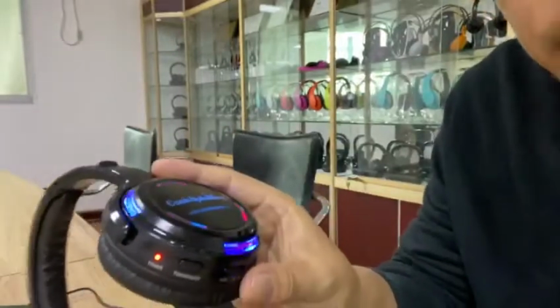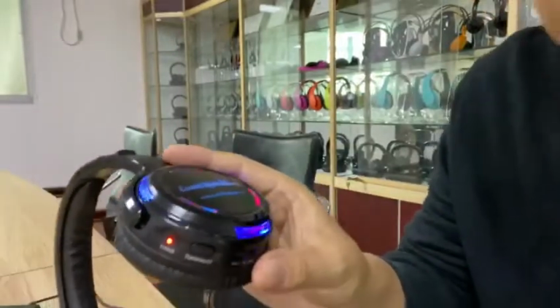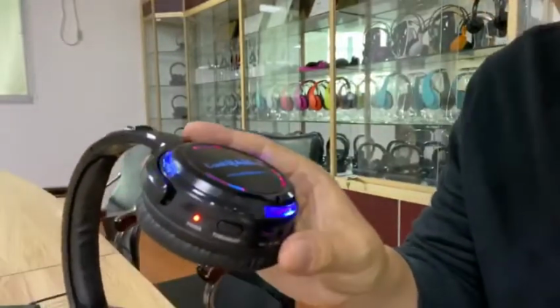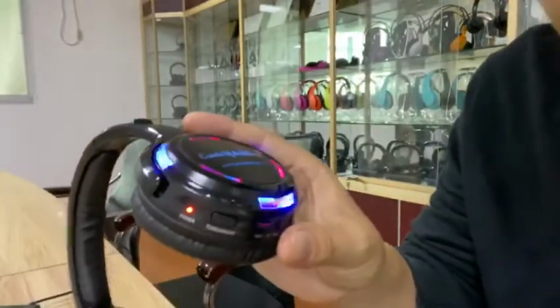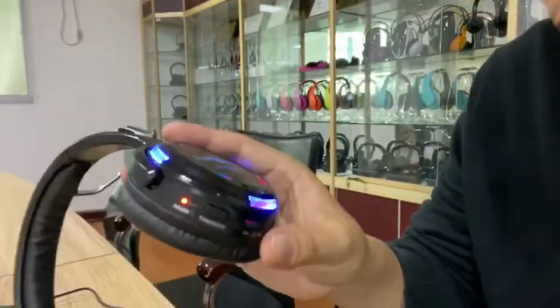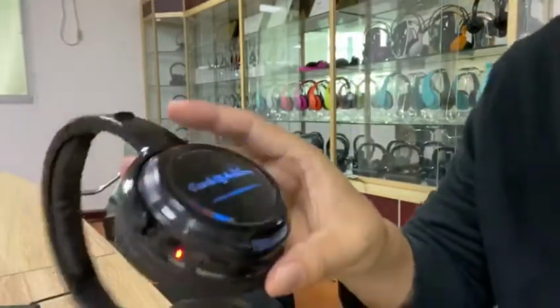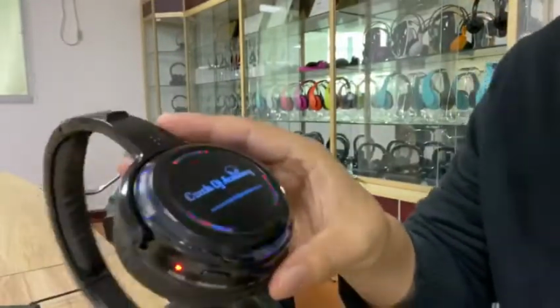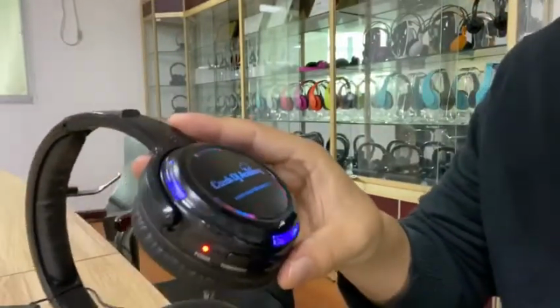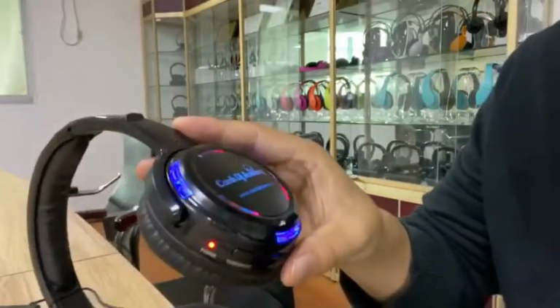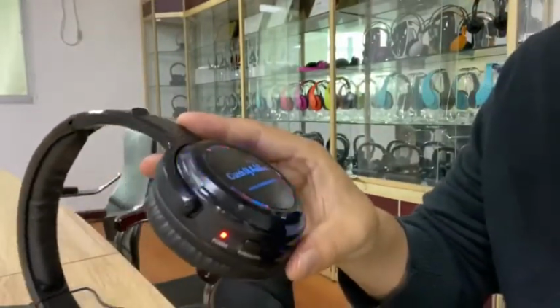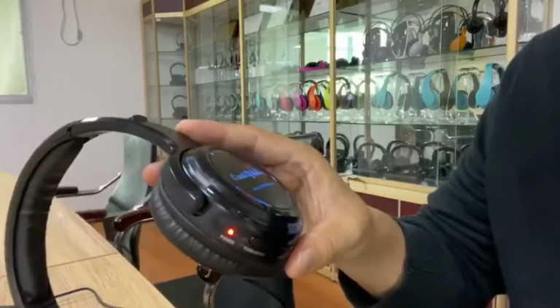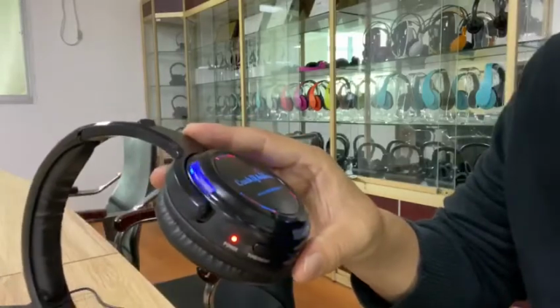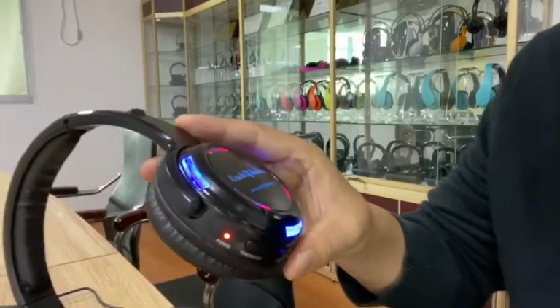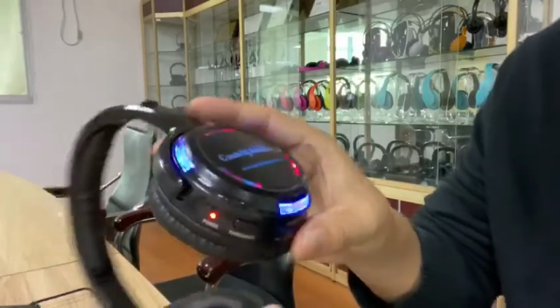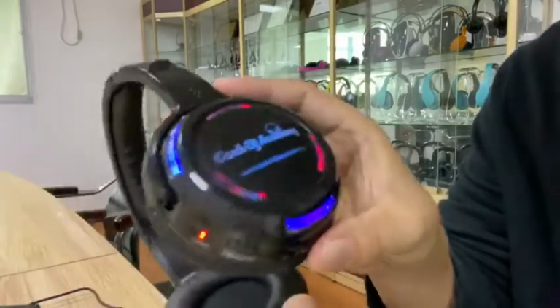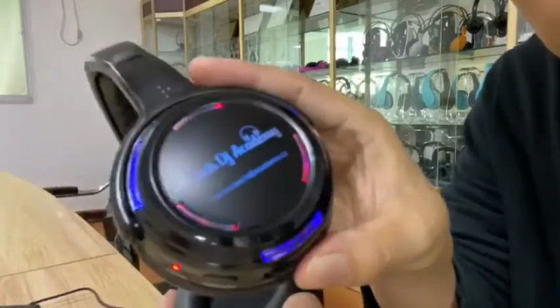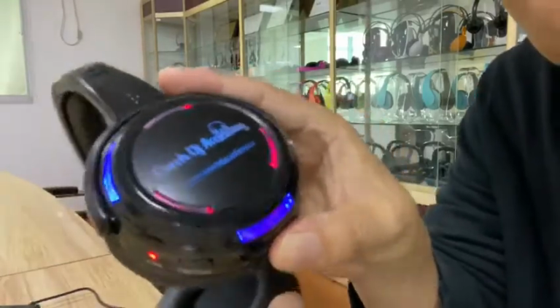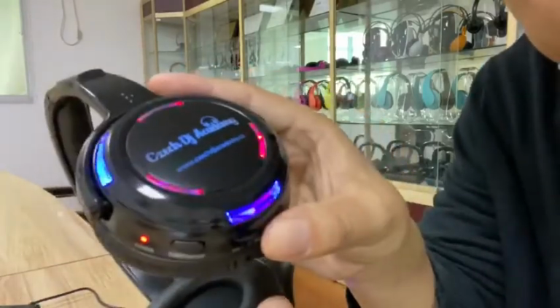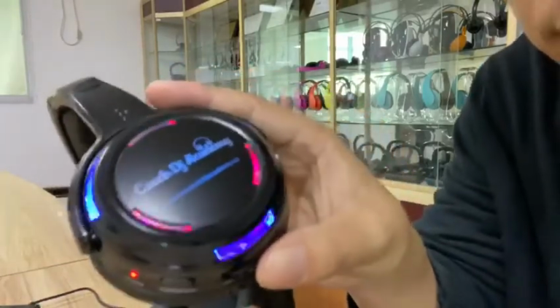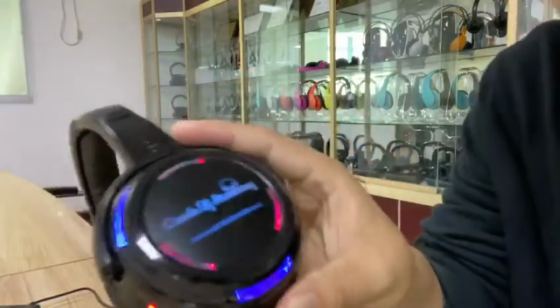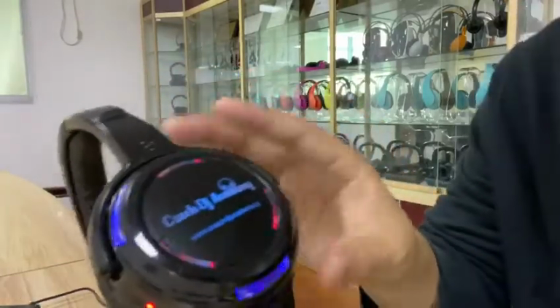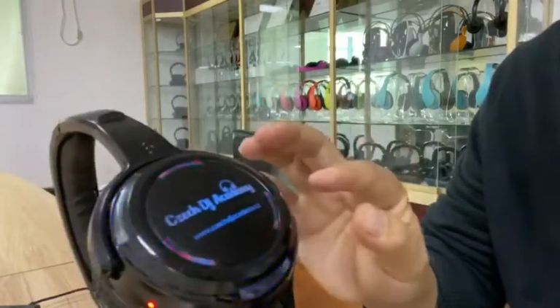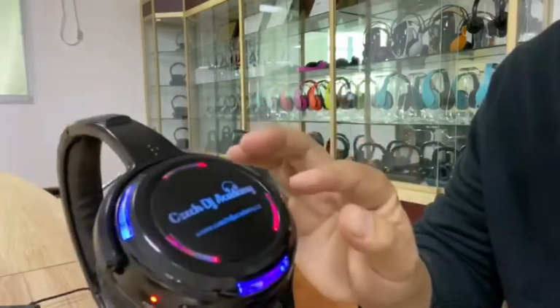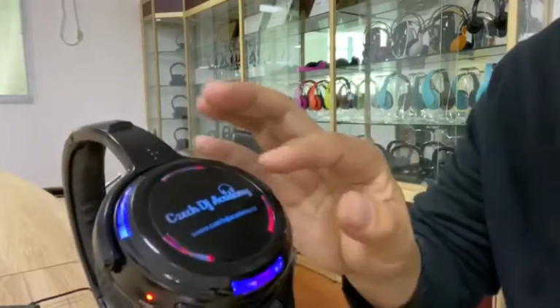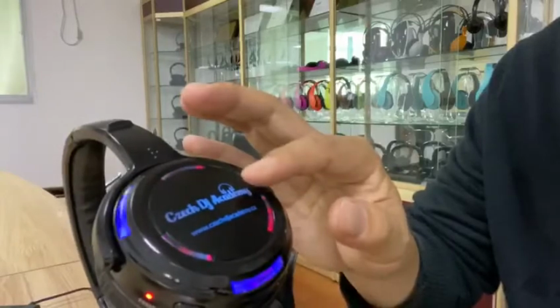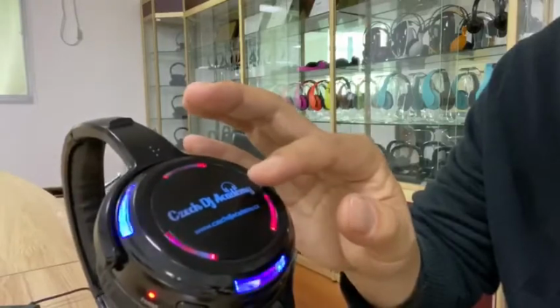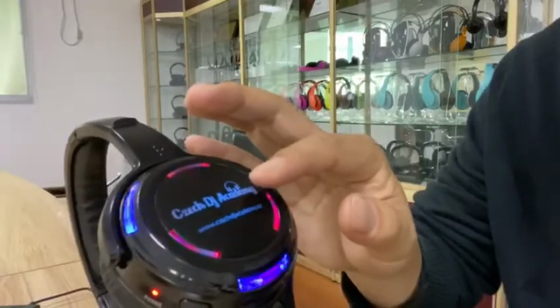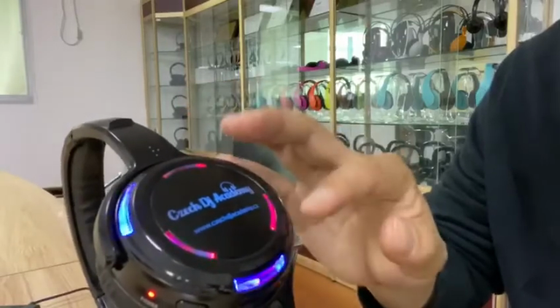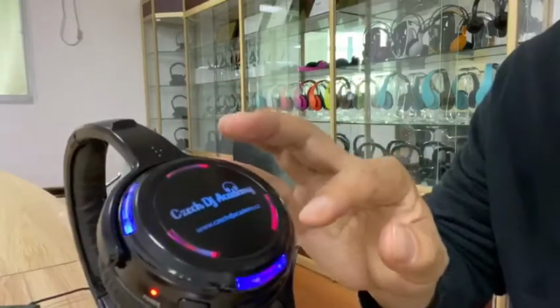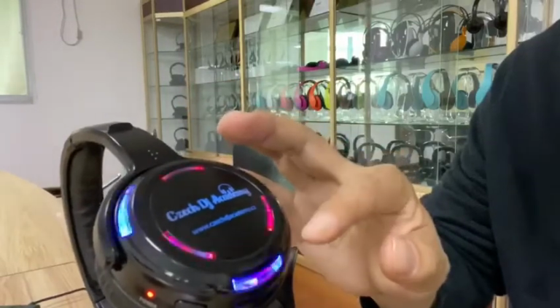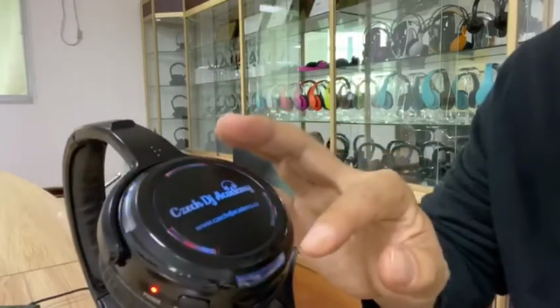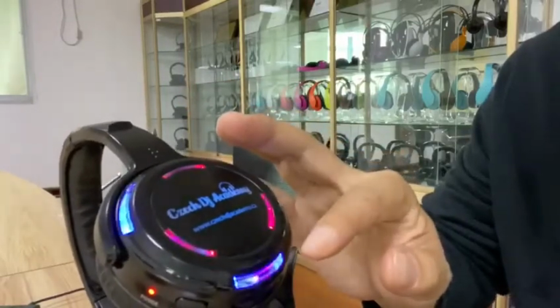Hi, let me show you how to control the LED light of this headphone RF988. Now you can see all the lights — the channel LED light and the outer LED lights.